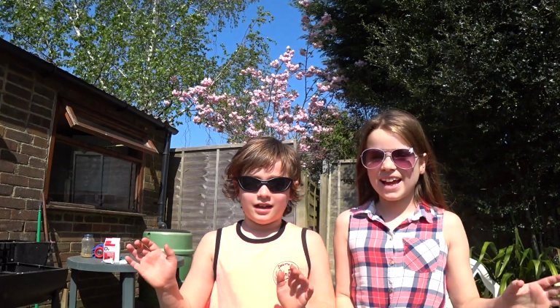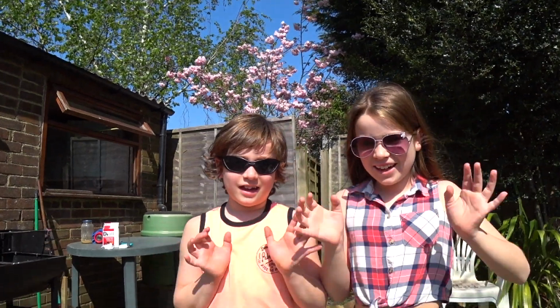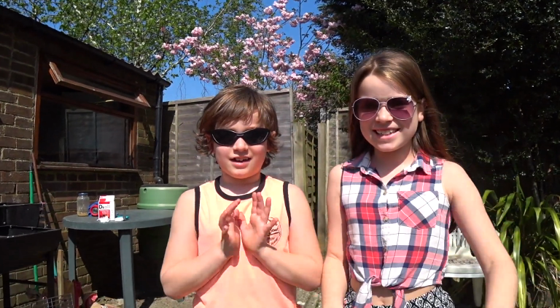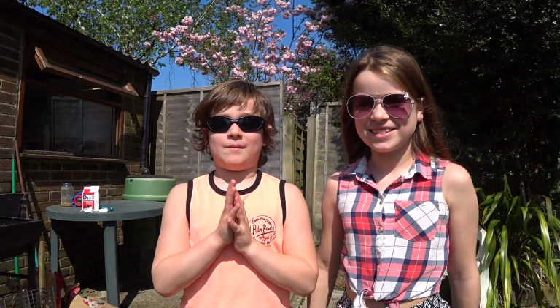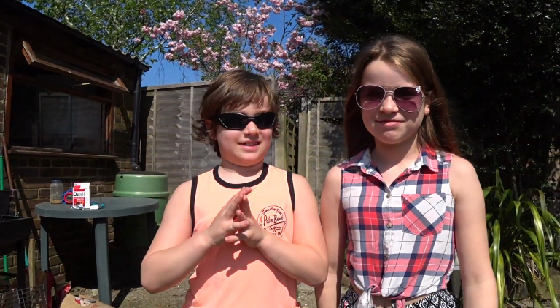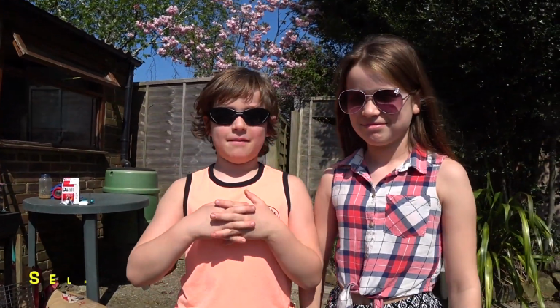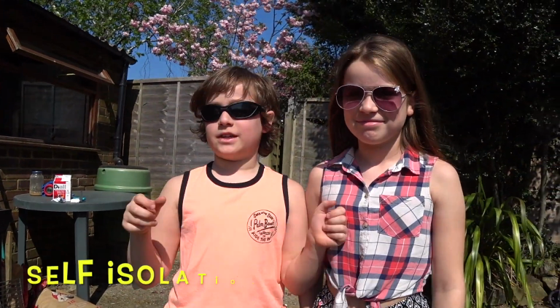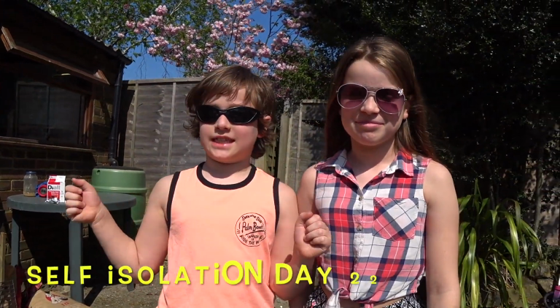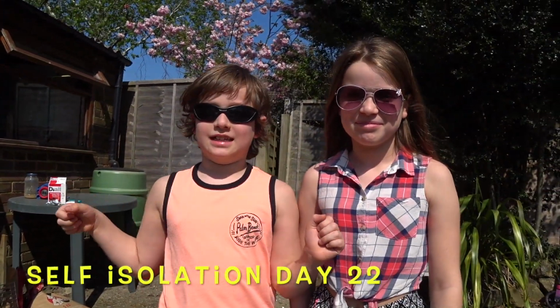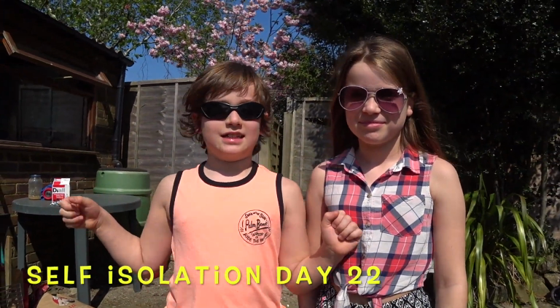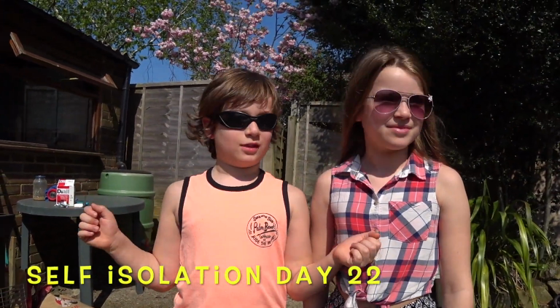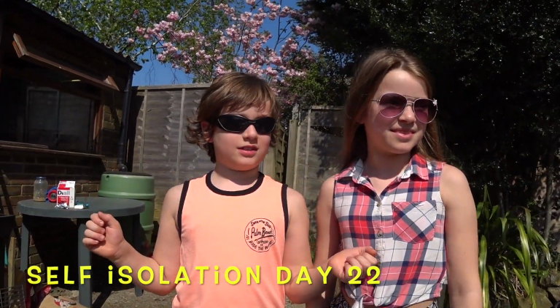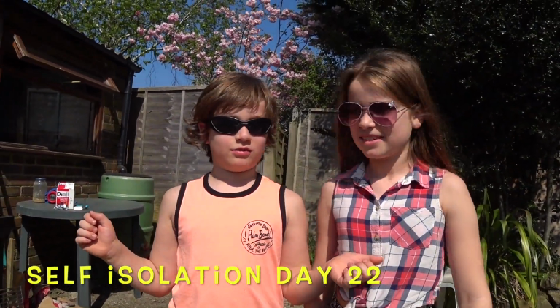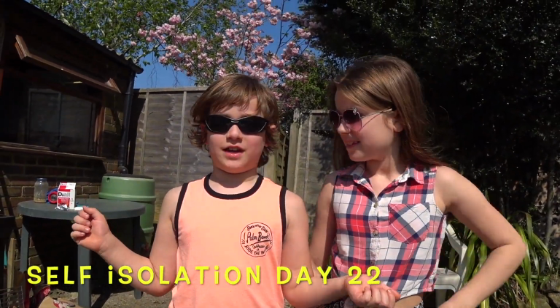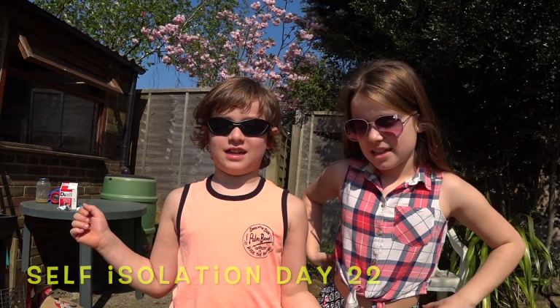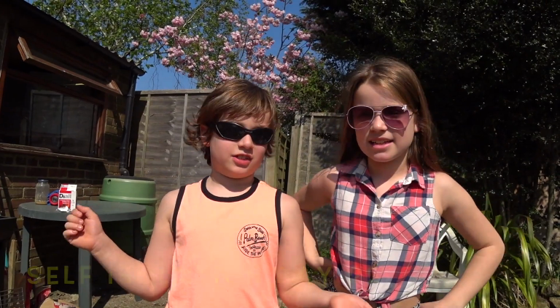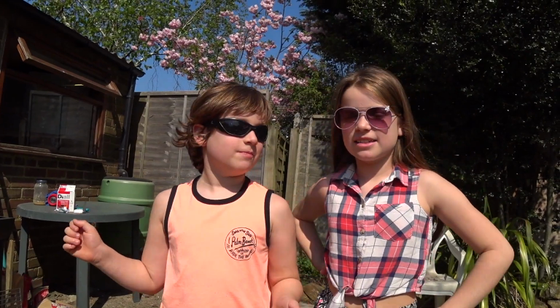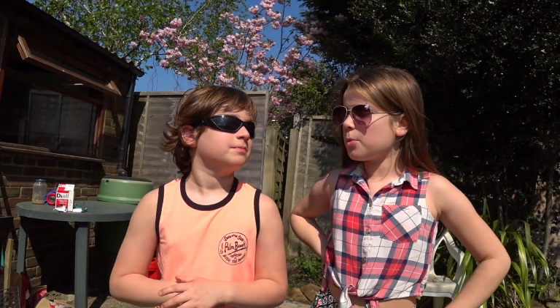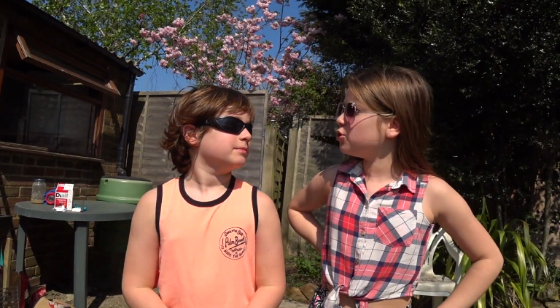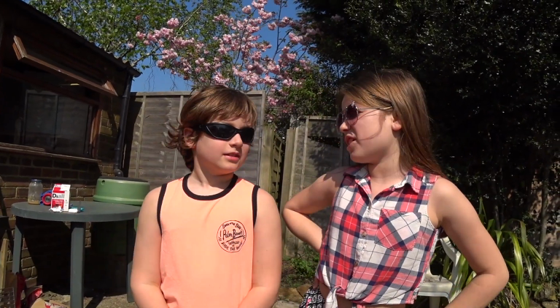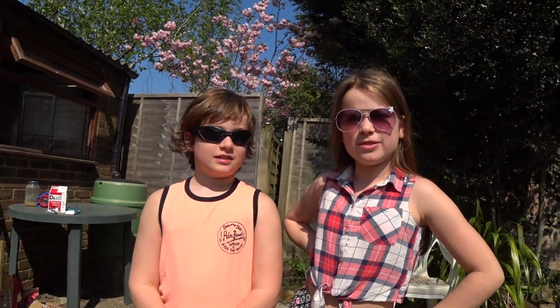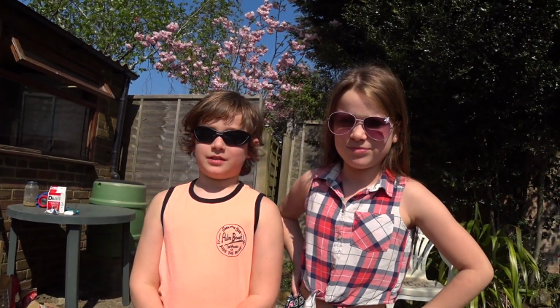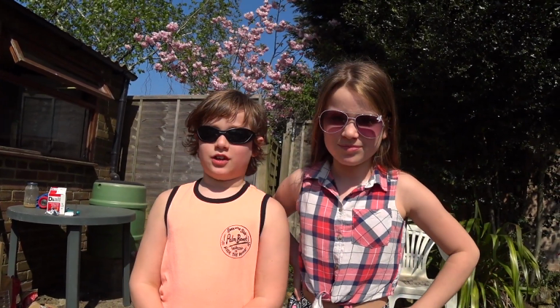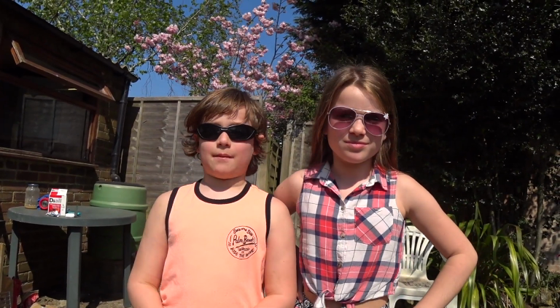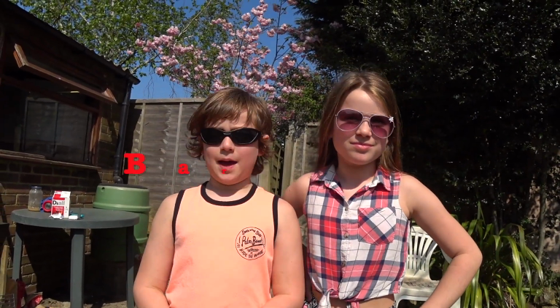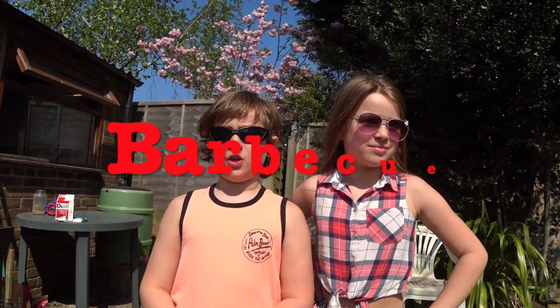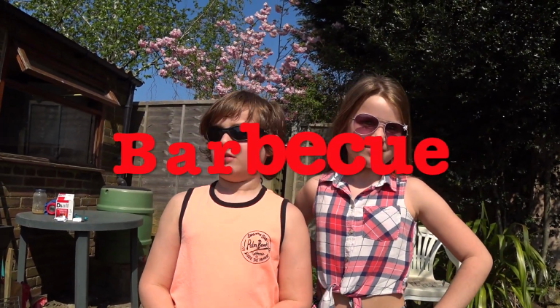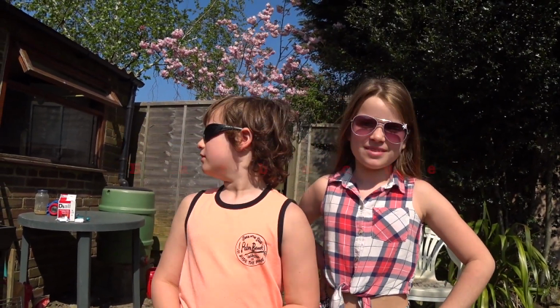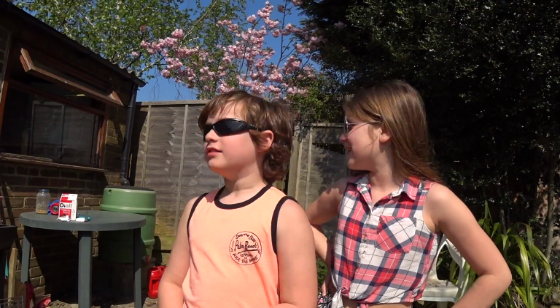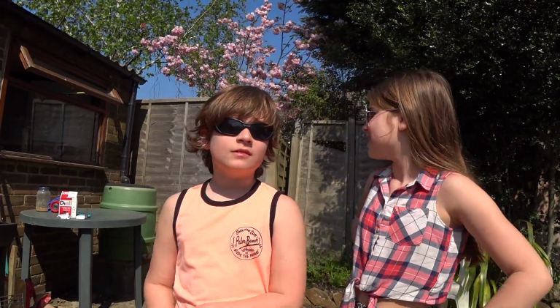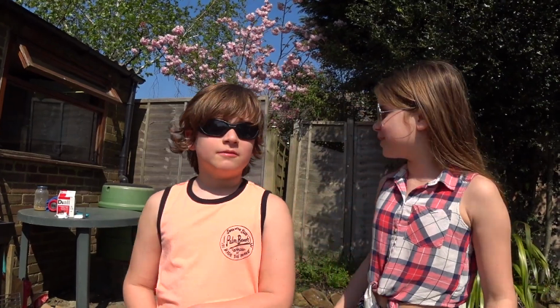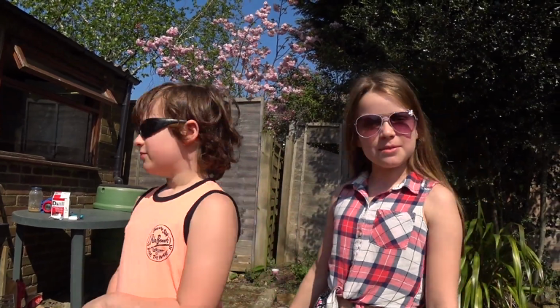Hey guys, welcome back to another video. Today is day 22 of self-isolation, and today we're going to teach you how to make a barbecue.